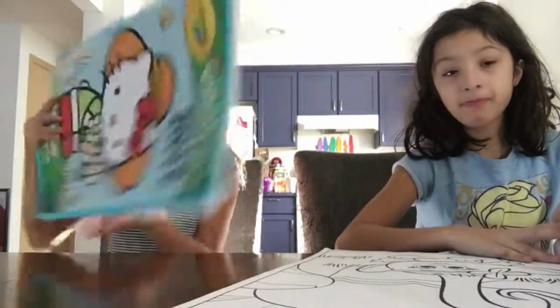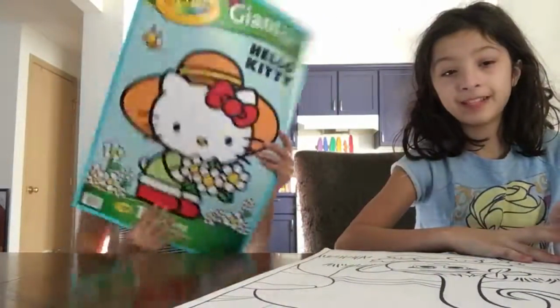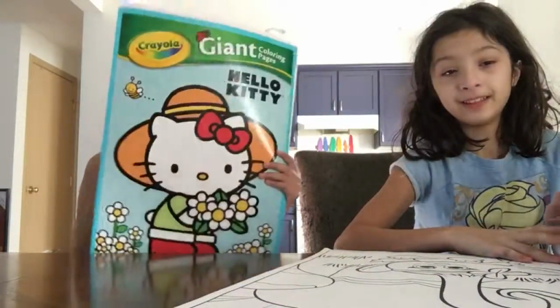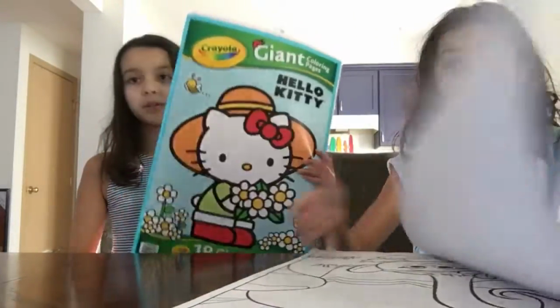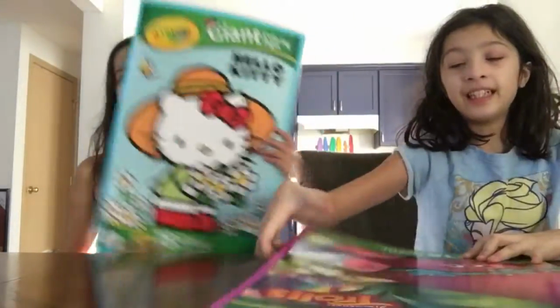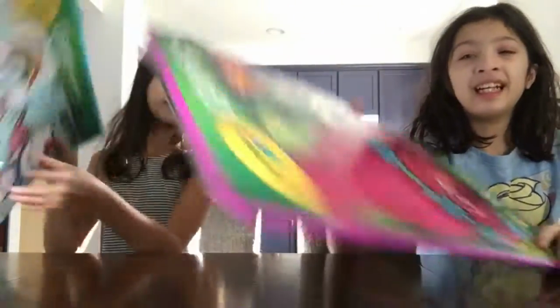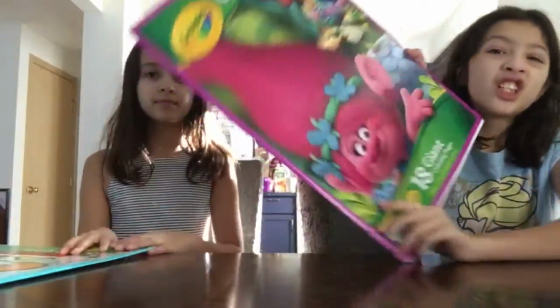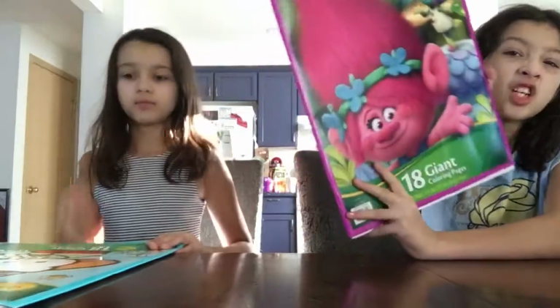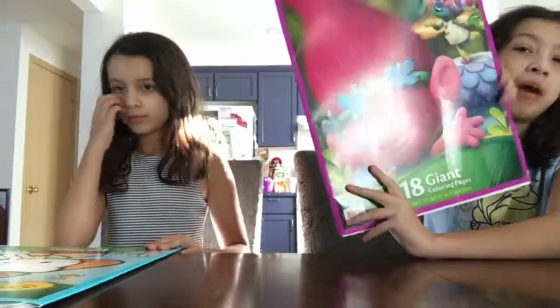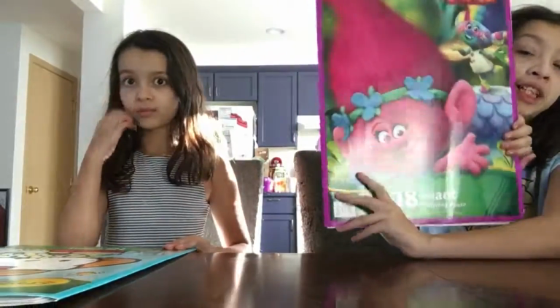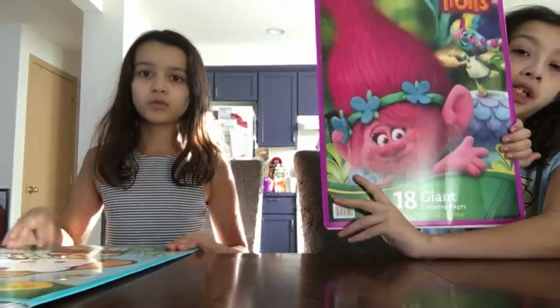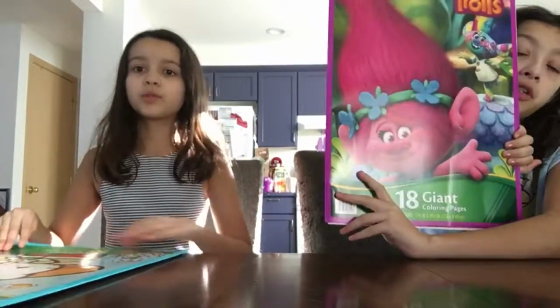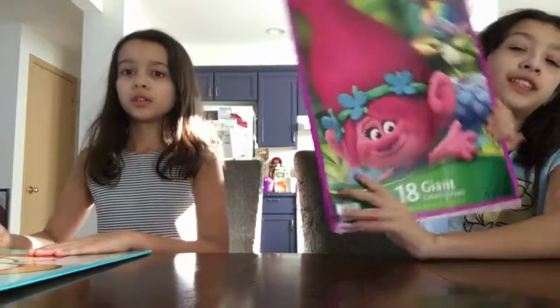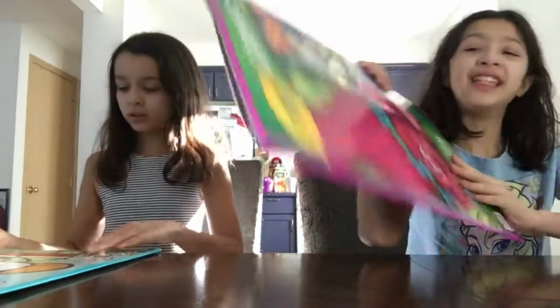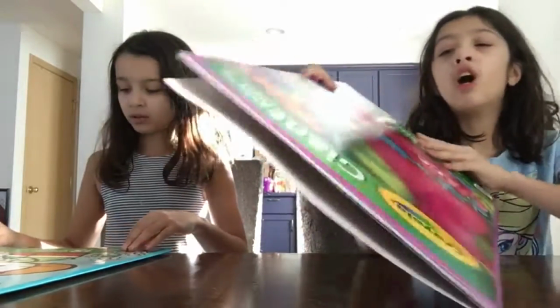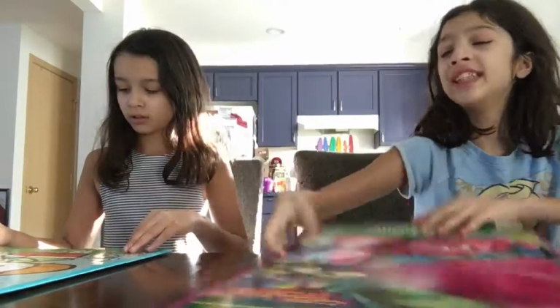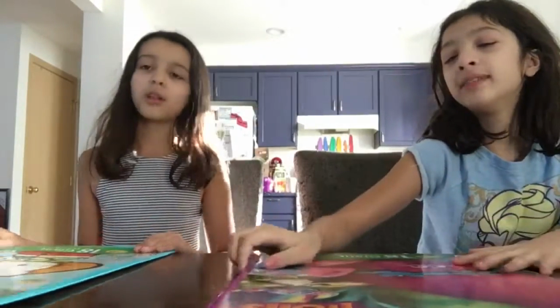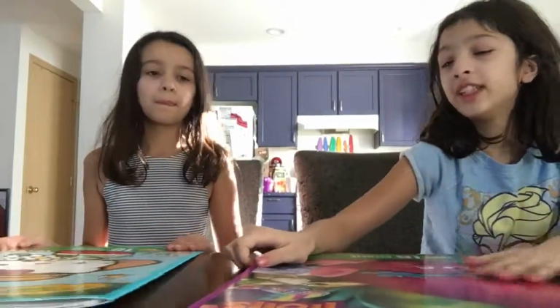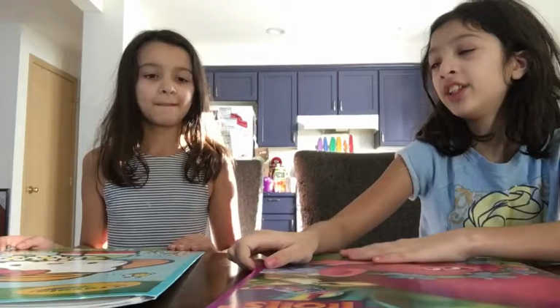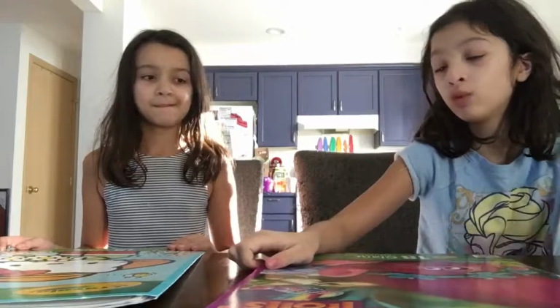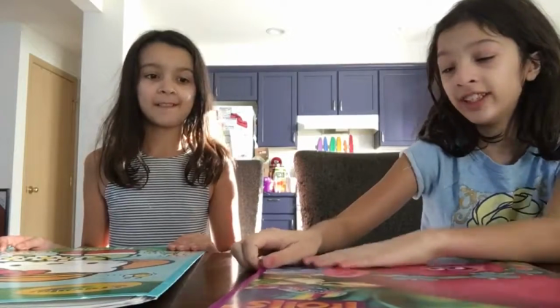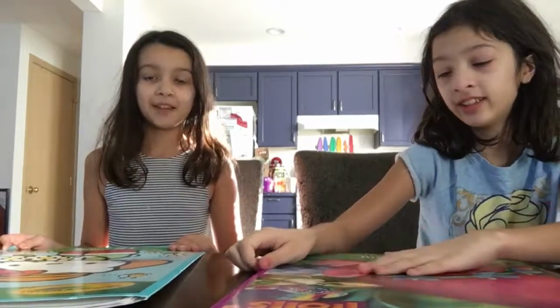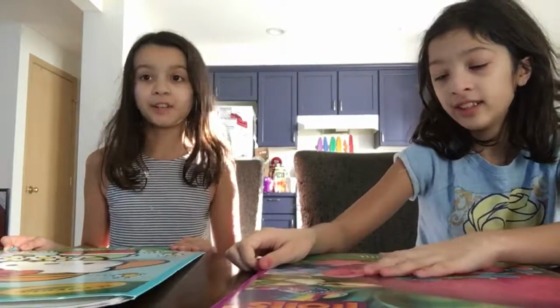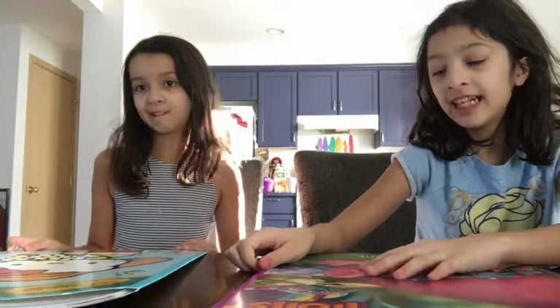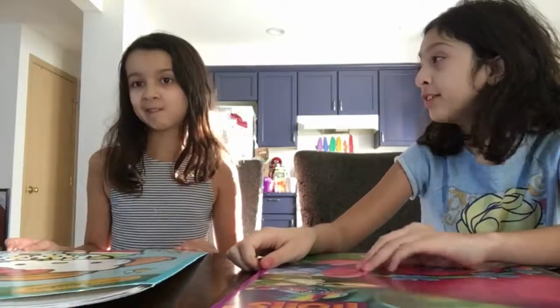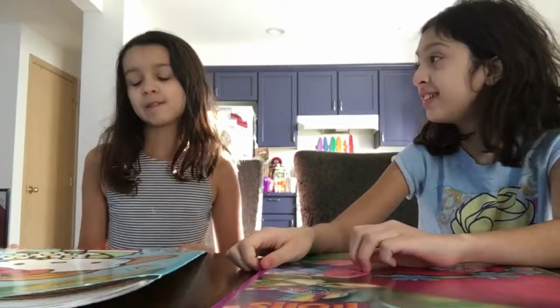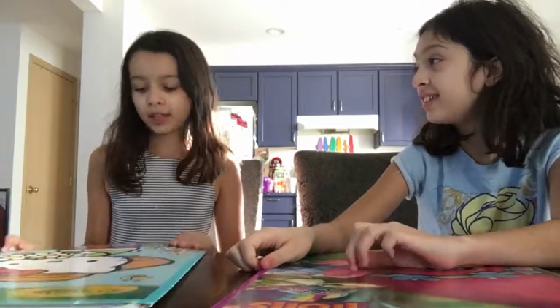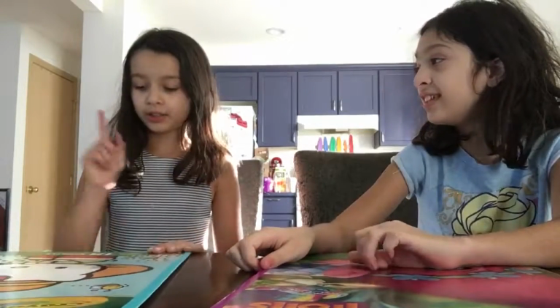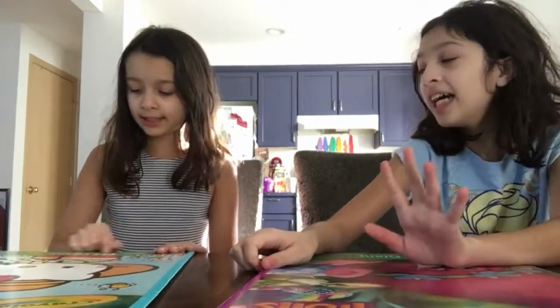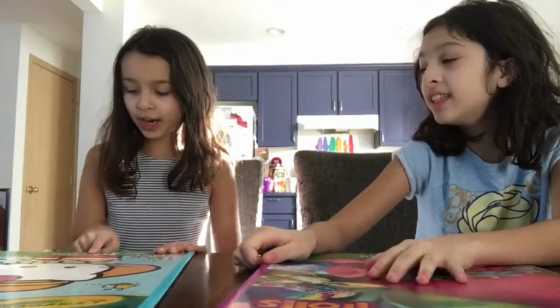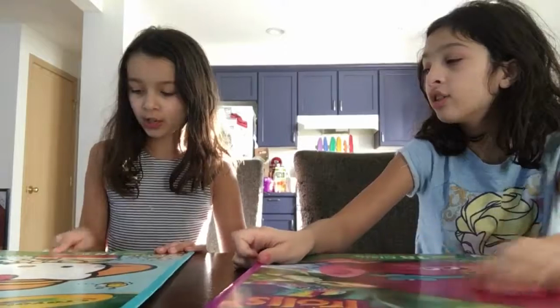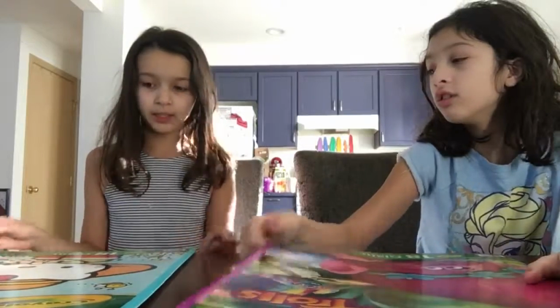I have a Hello Kitty book. I have Poppy — Trolls, same thing. If you guys haven't seen the movie yet, you guys should go see it. It's really good and funny. It's sad, too. There are 18 giant coloring pages.